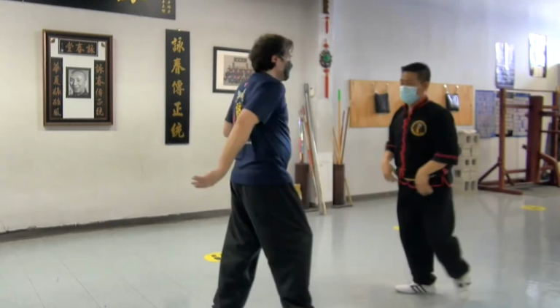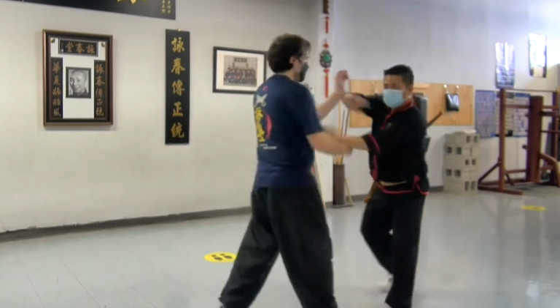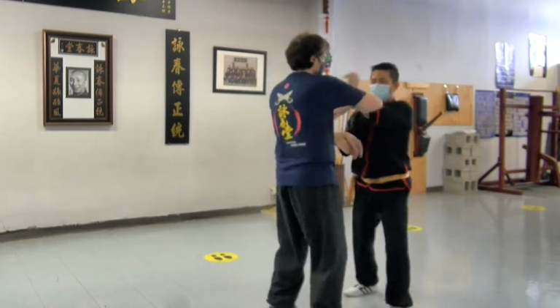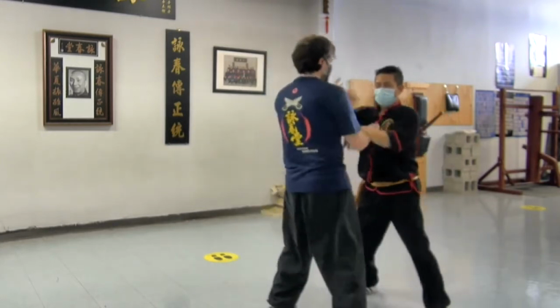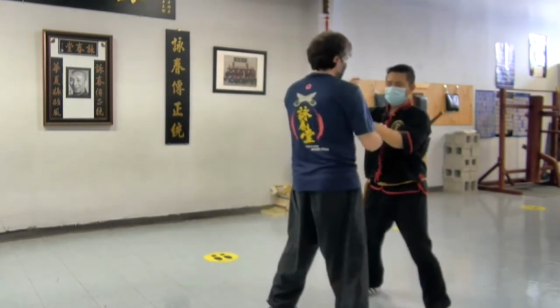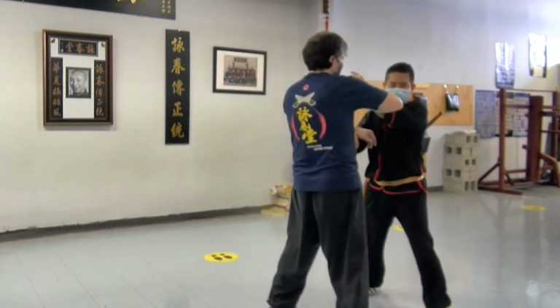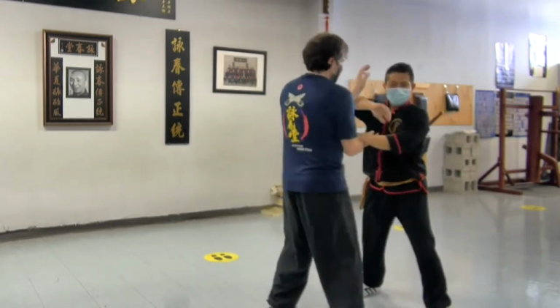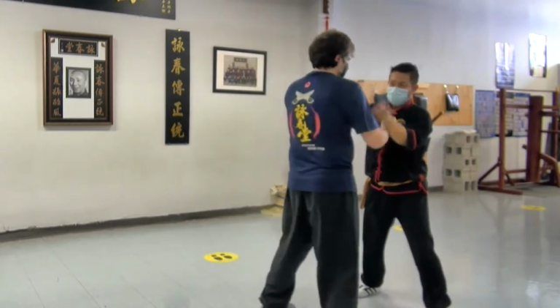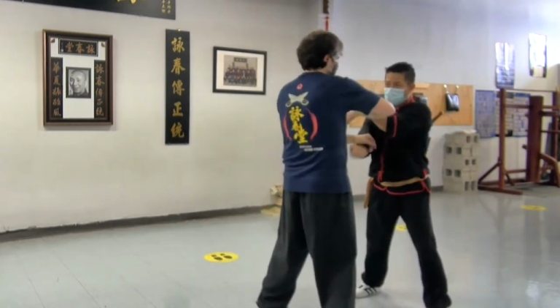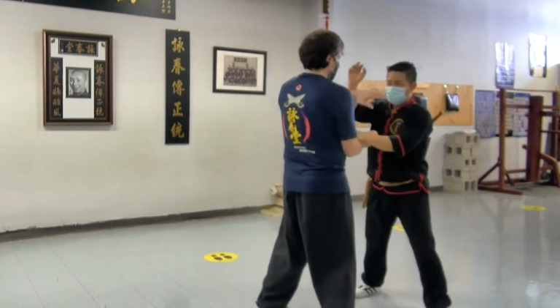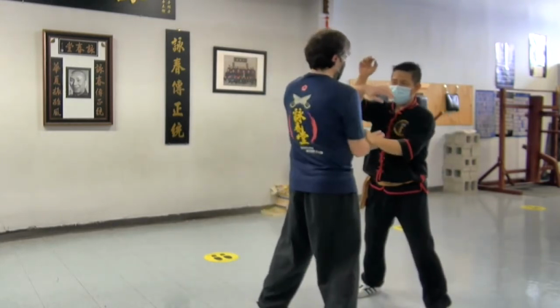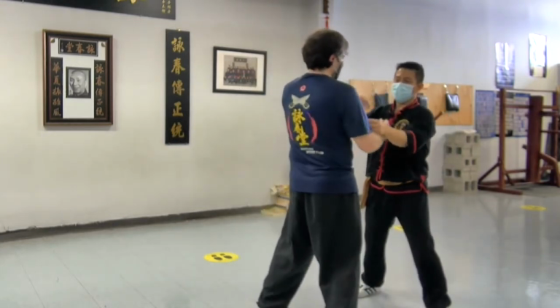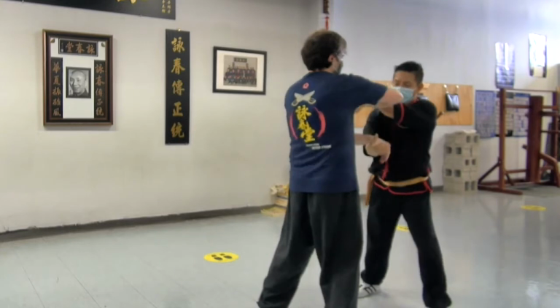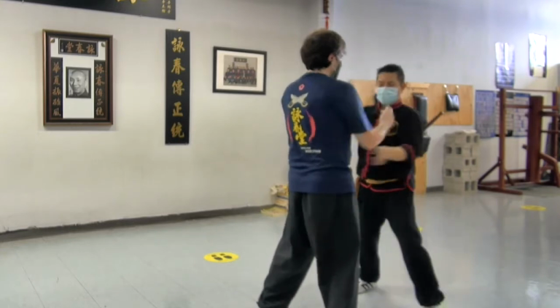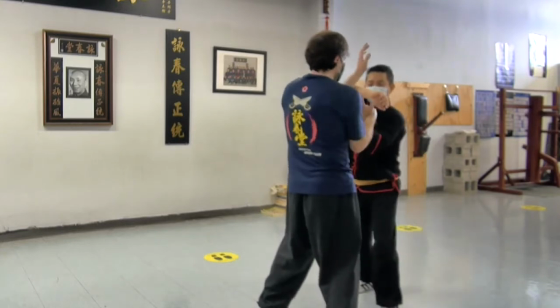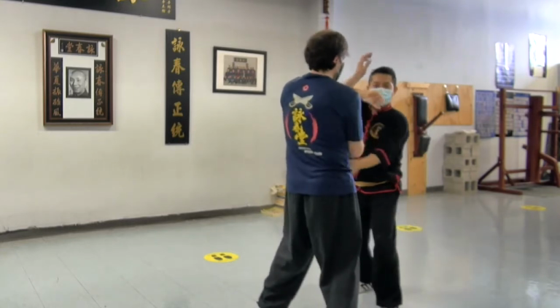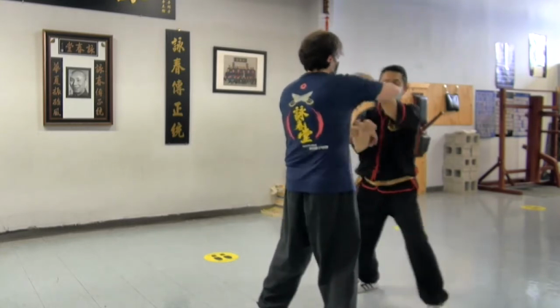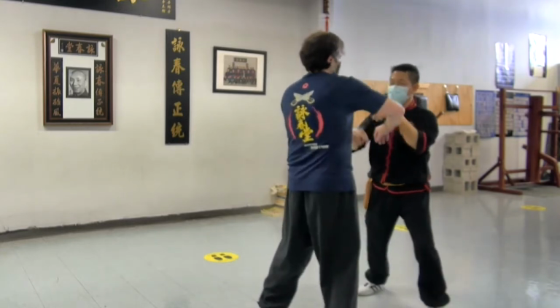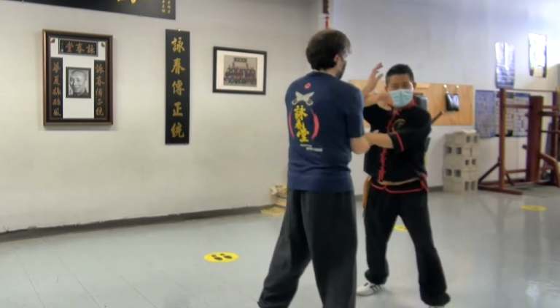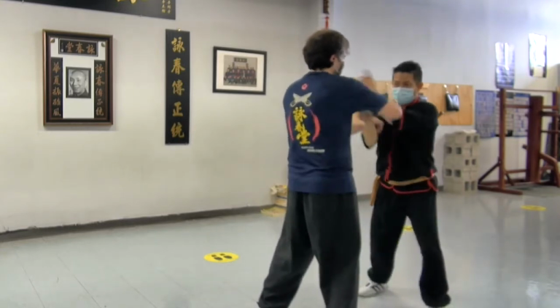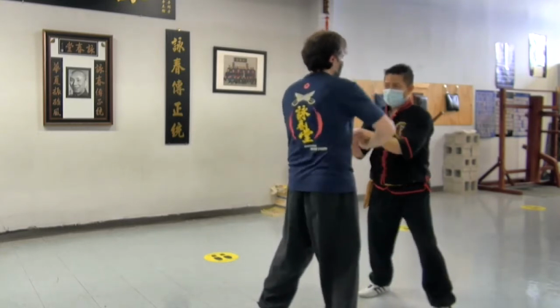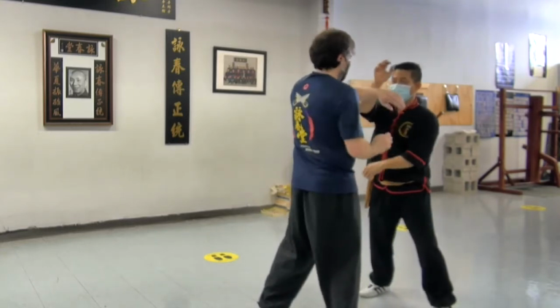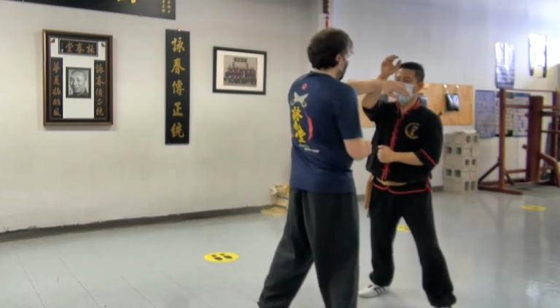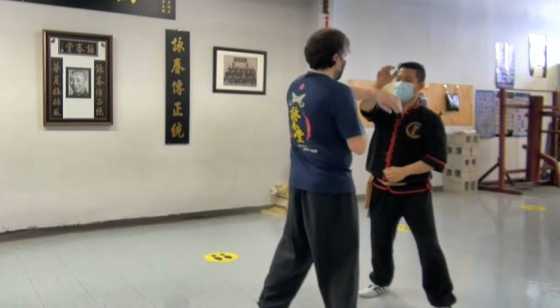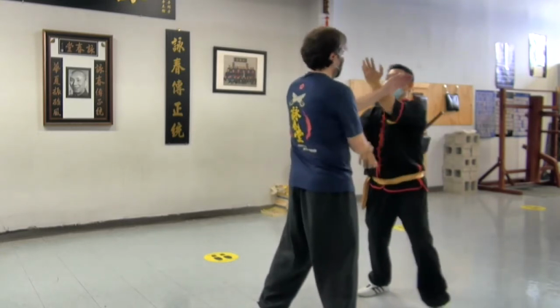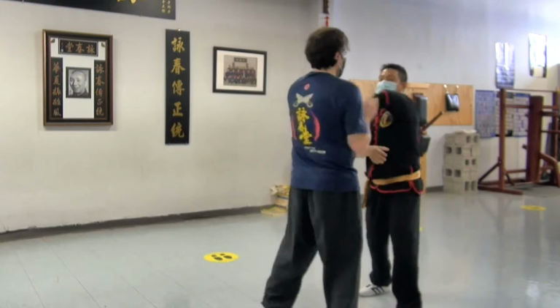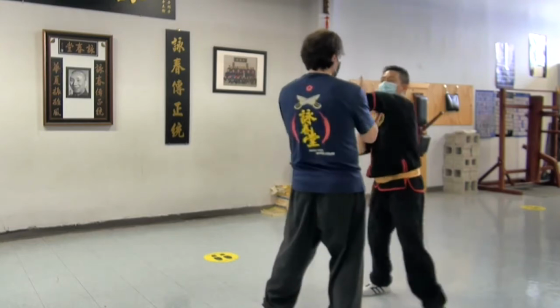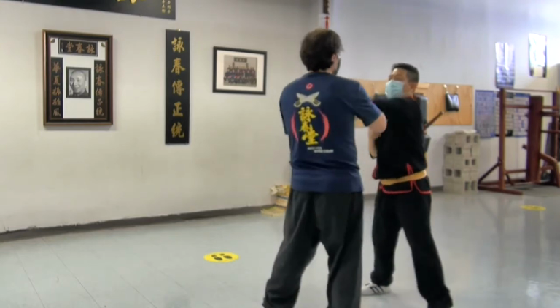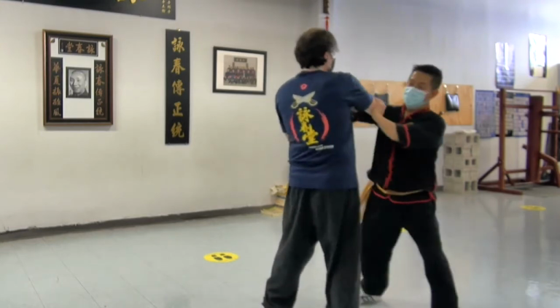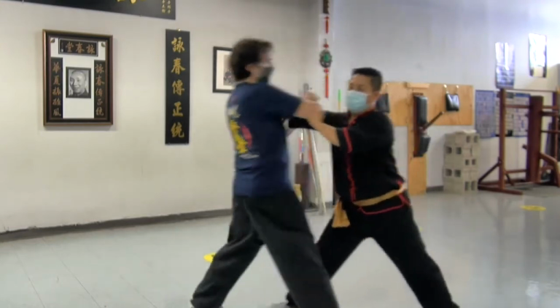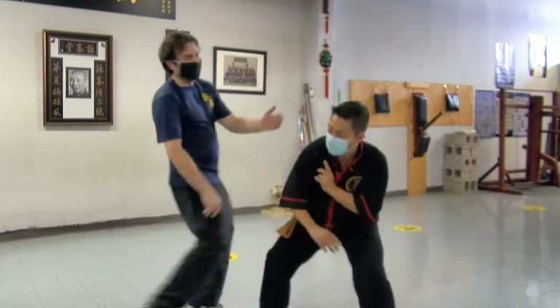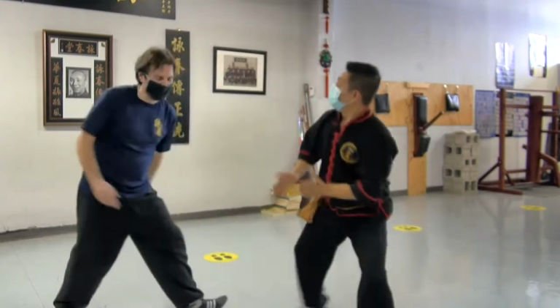You have to wait. Number six. First, chi sao means striking. And then the other one will take in the bow. When you get time, go back to just striking and technique.